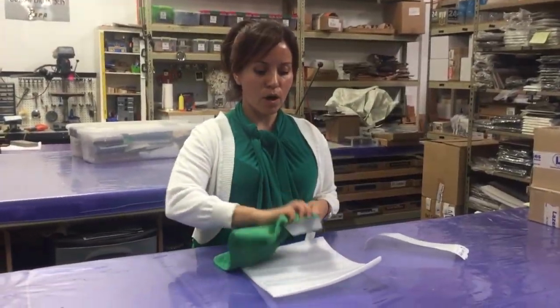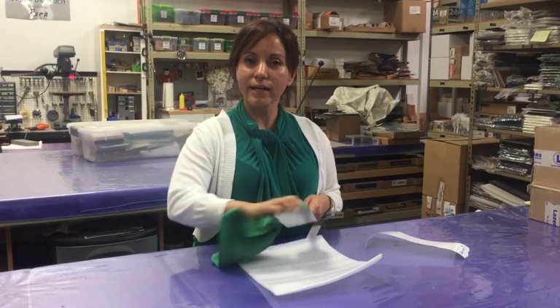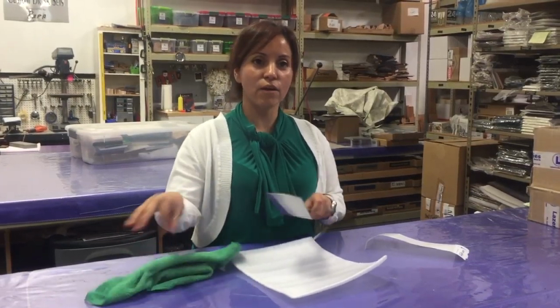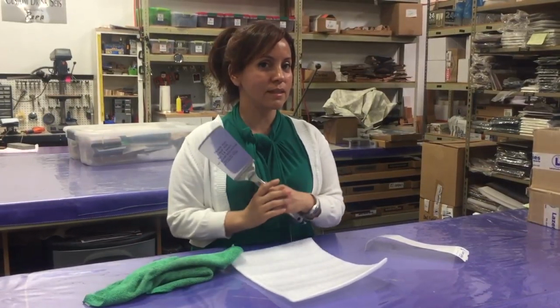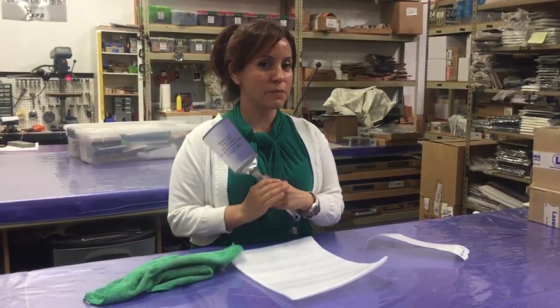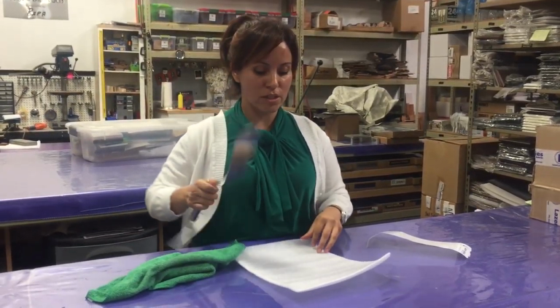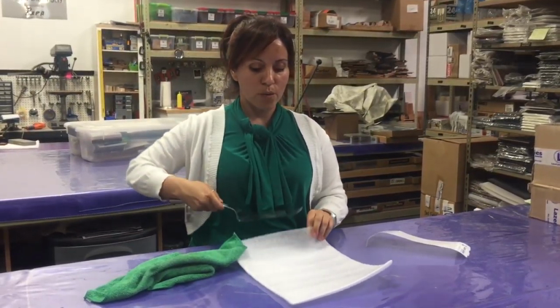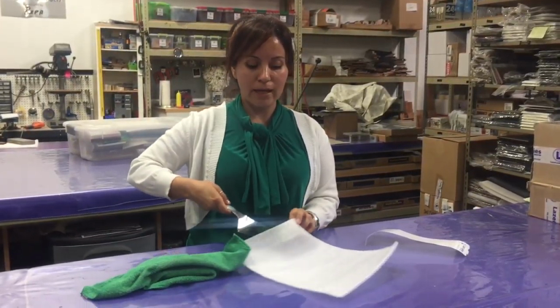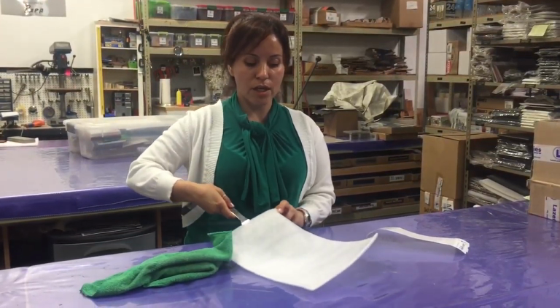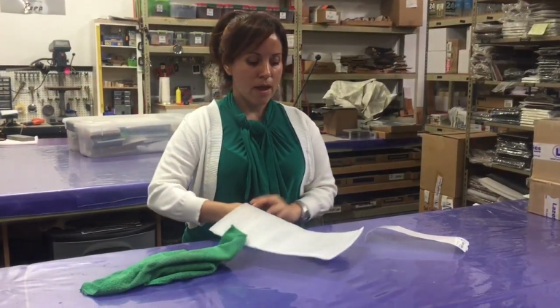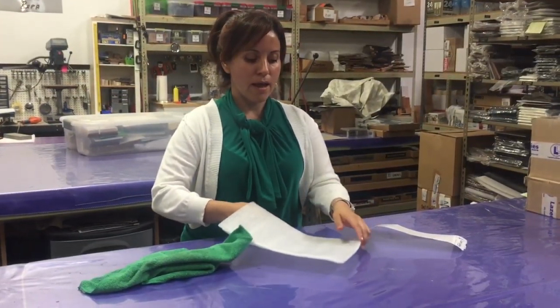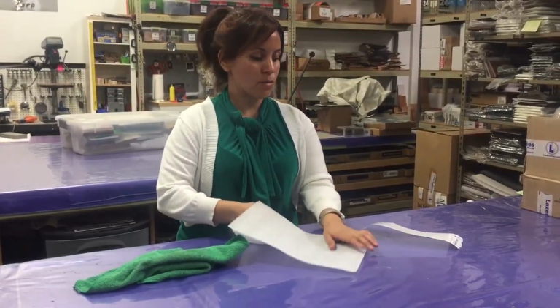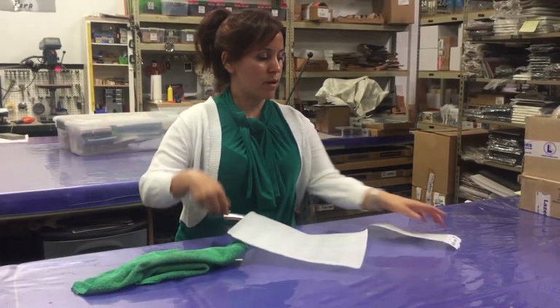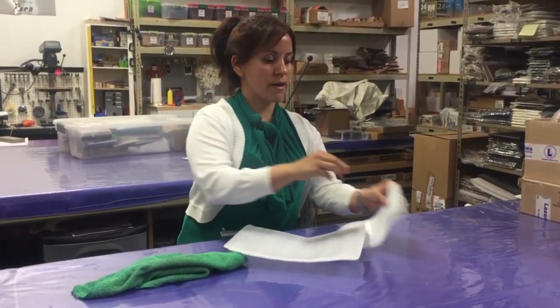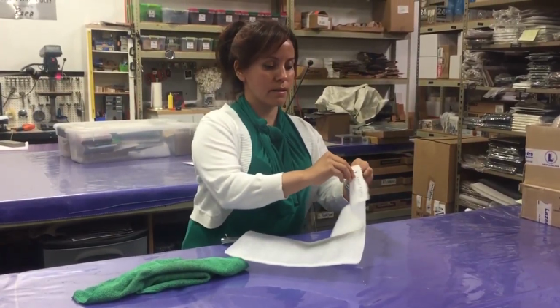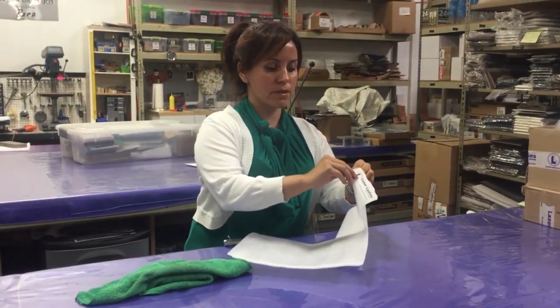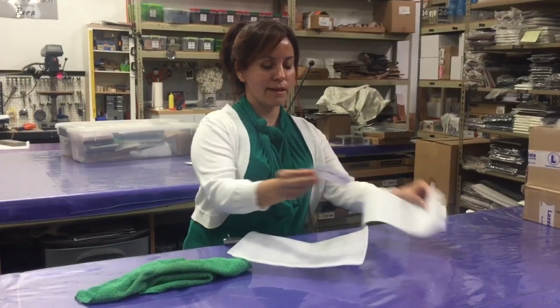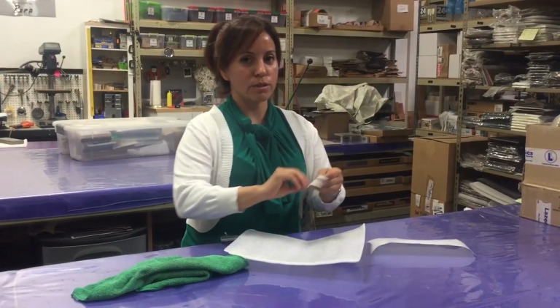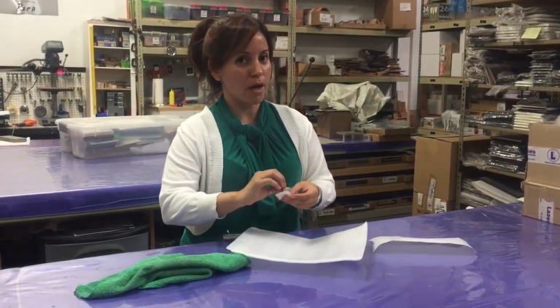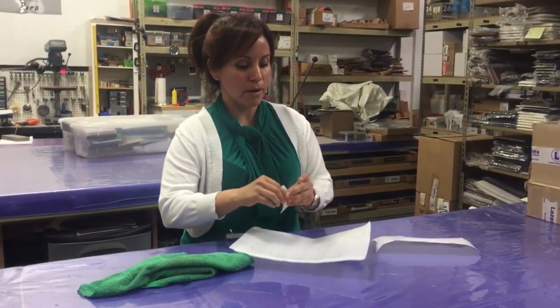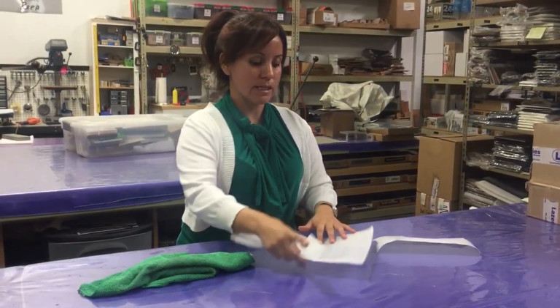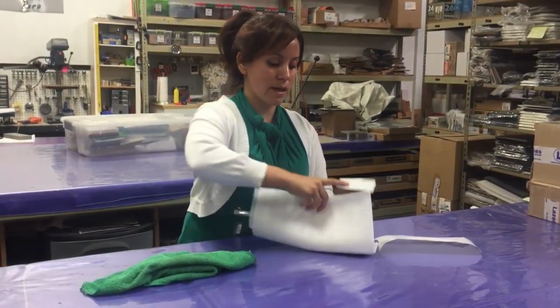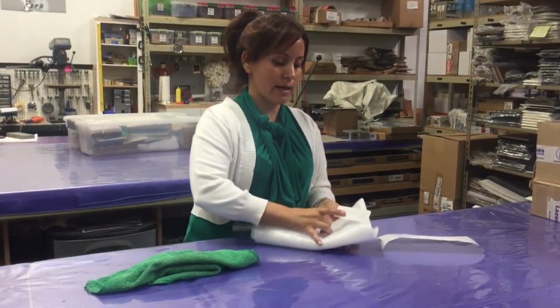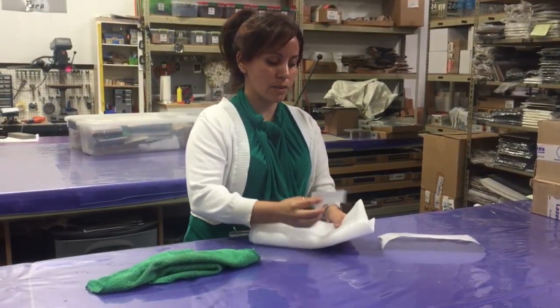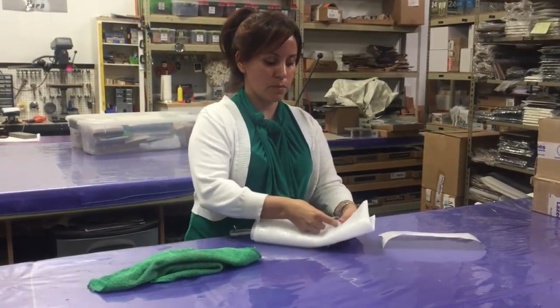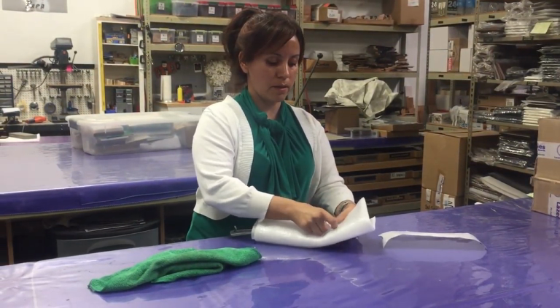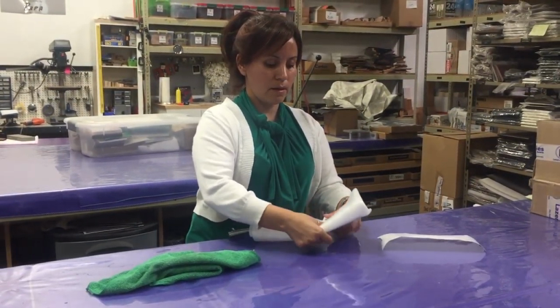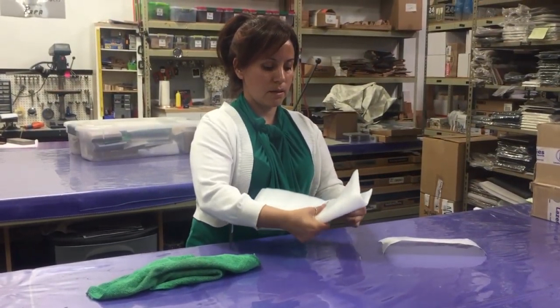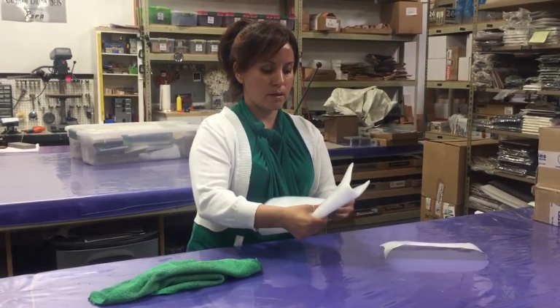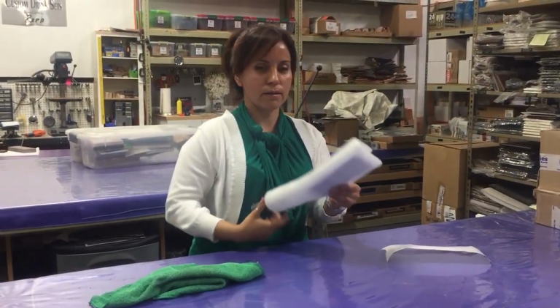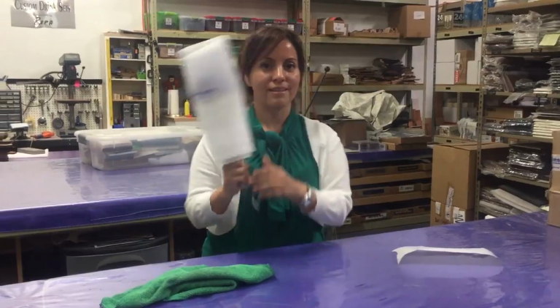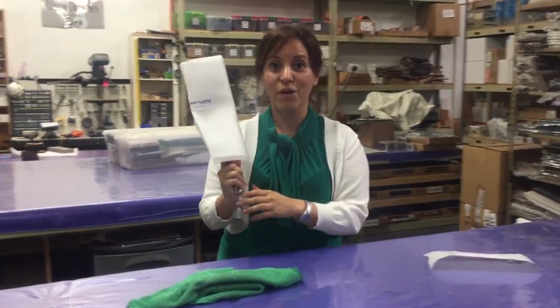Now that we're done cleaning the spatula, let's package it up and get ready to give it to the client, who is probably waiting for us outside as we speak. Let's go!